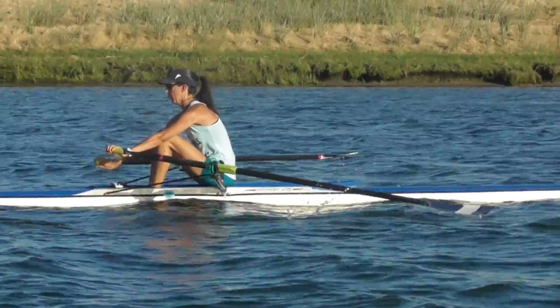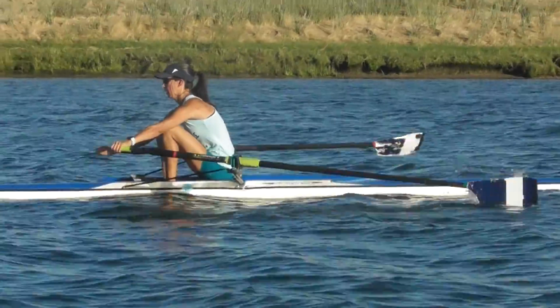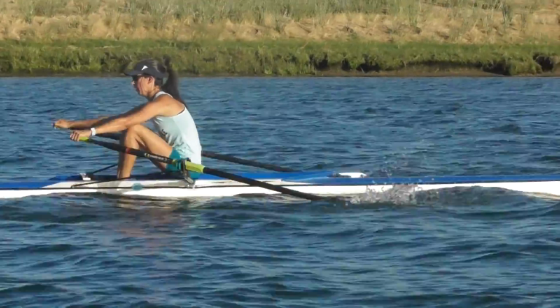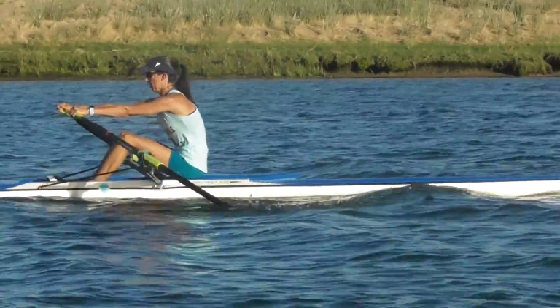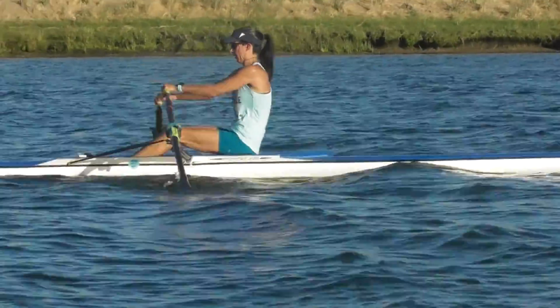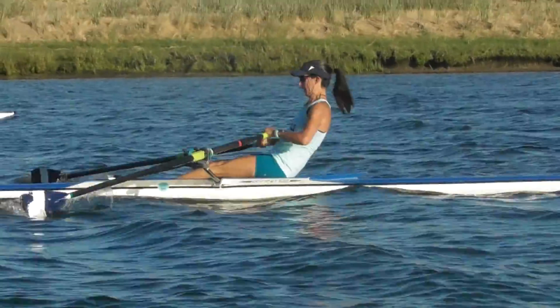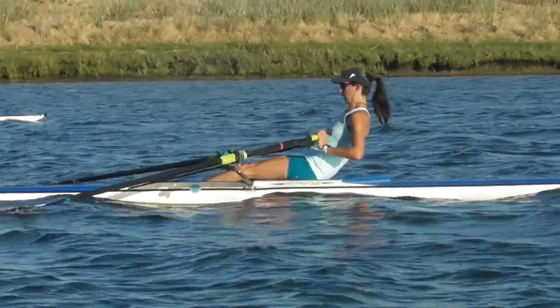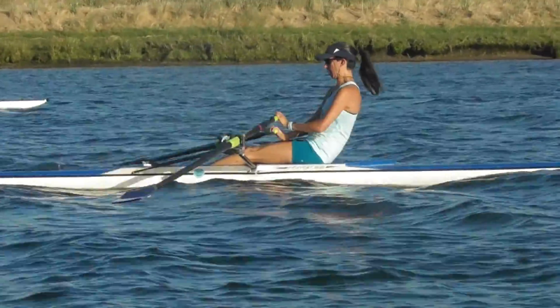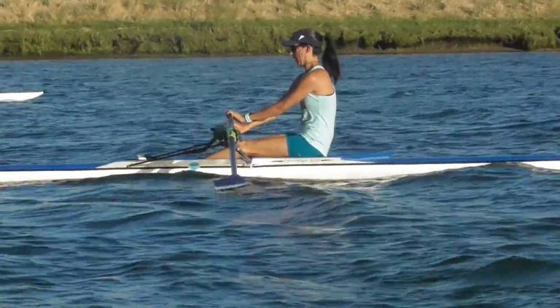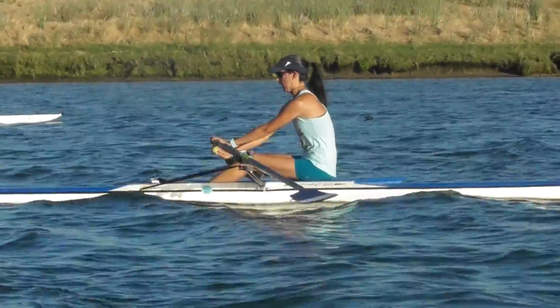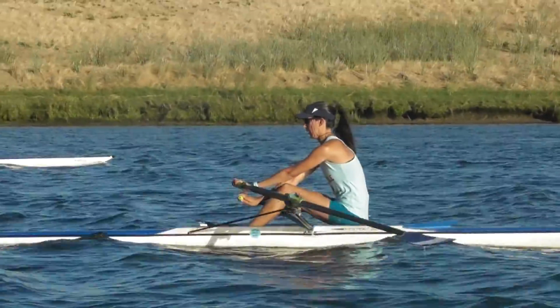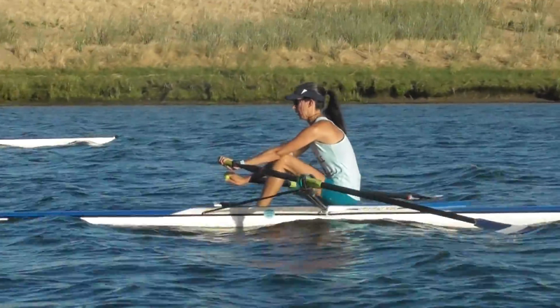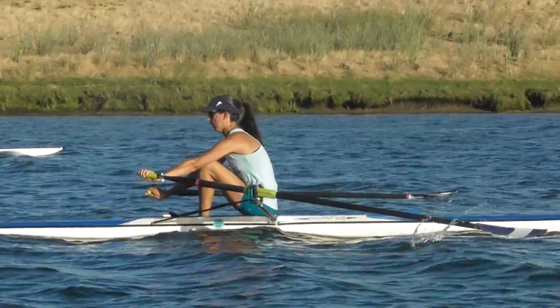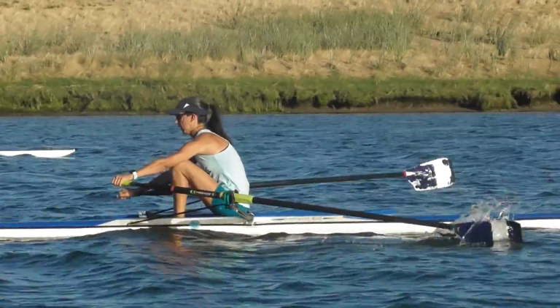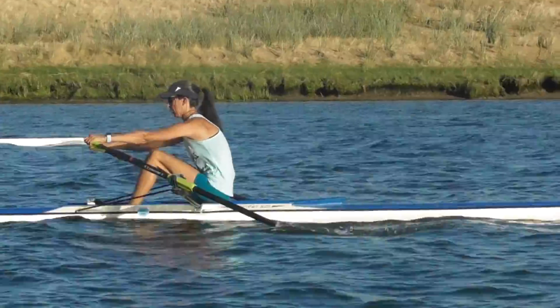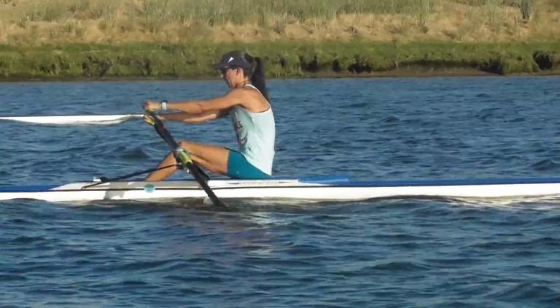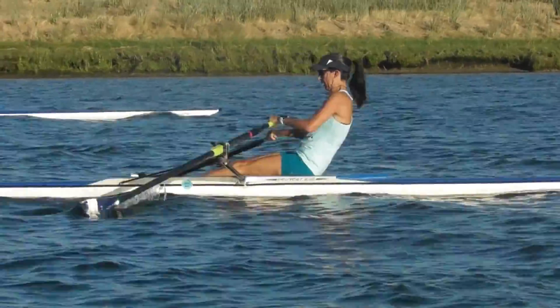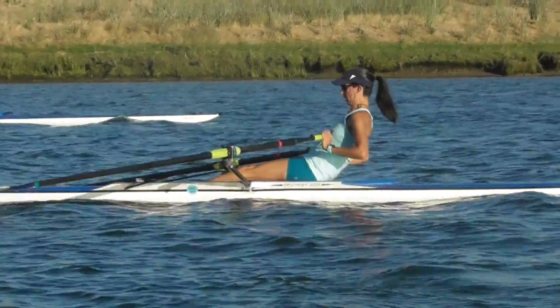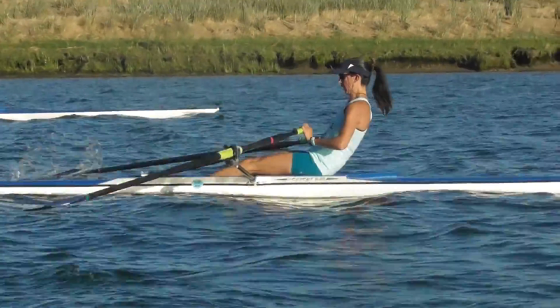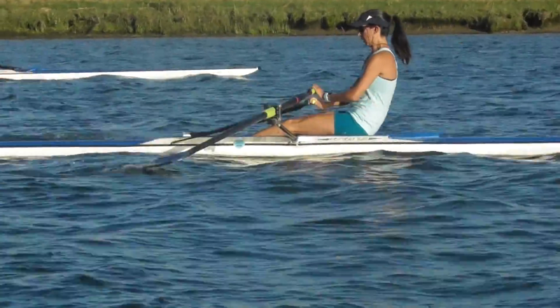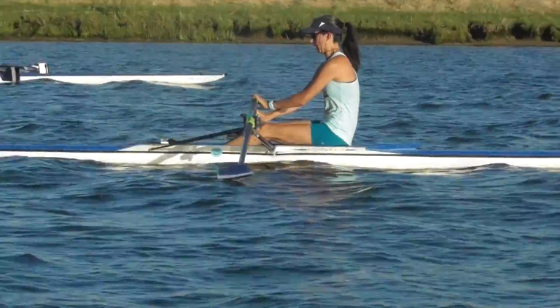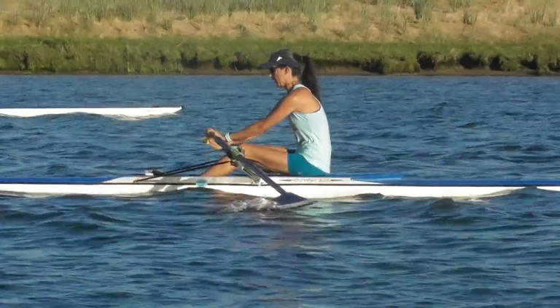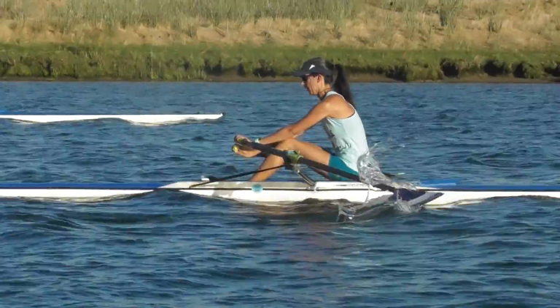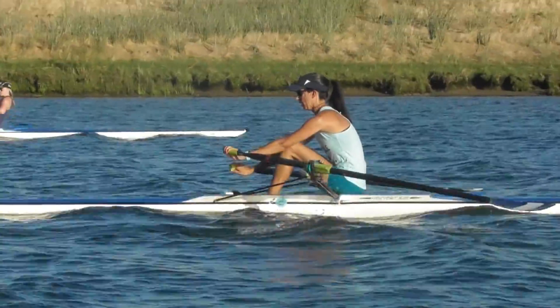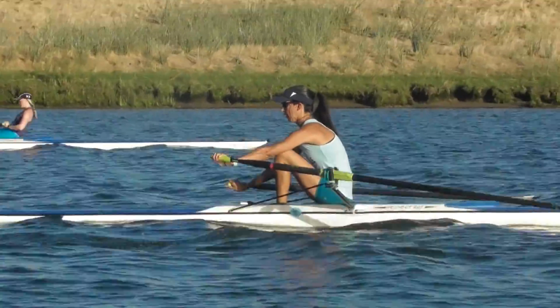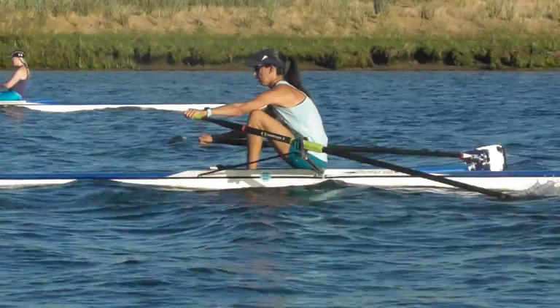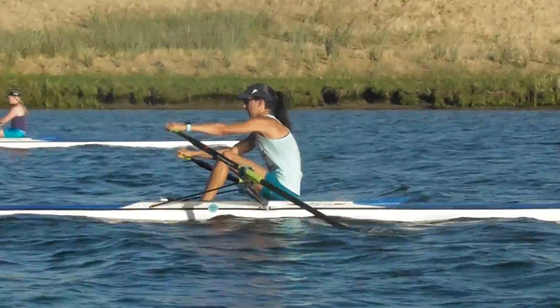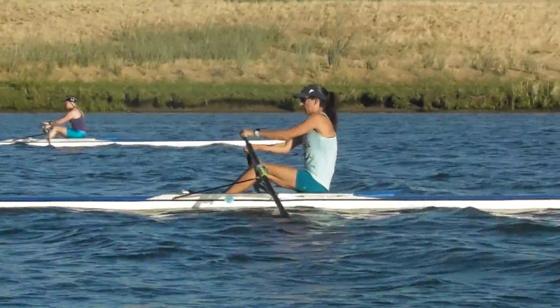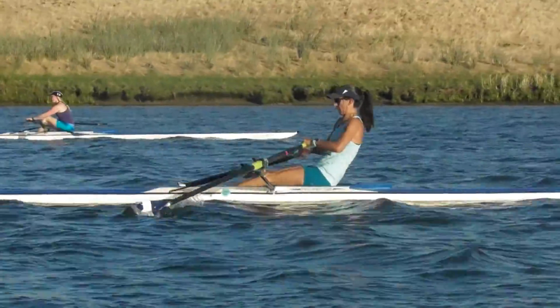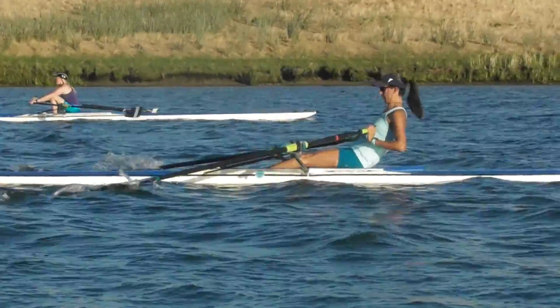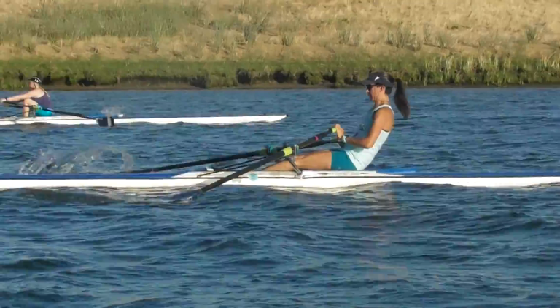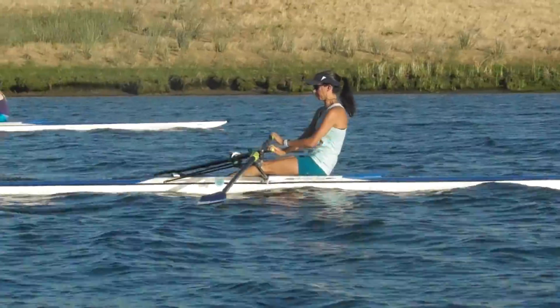This is looking a lot better with the body work around the catch here, and it's really helped out the blade depths. Just working on getting that early square up so you can get a good clean grab of the water.